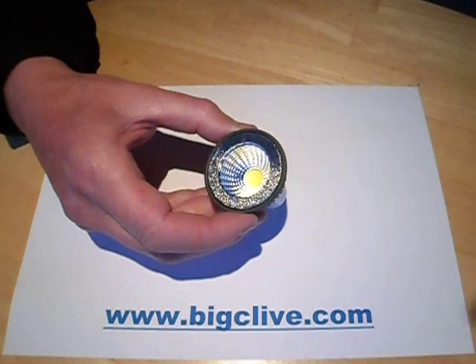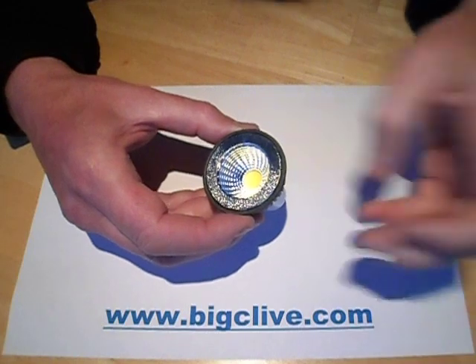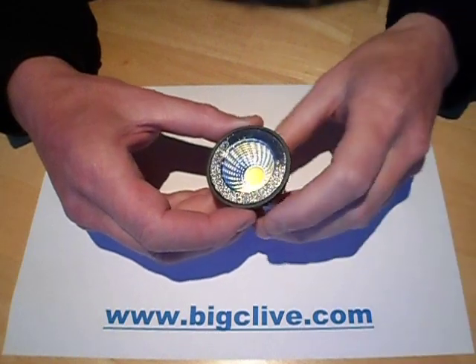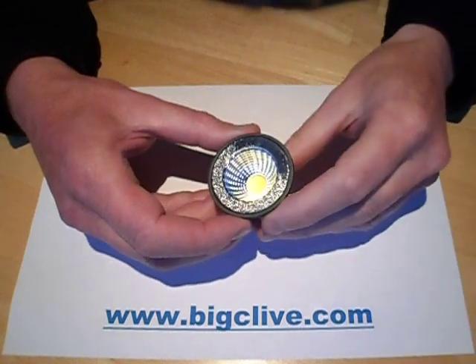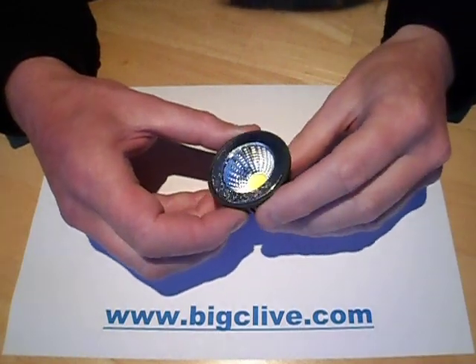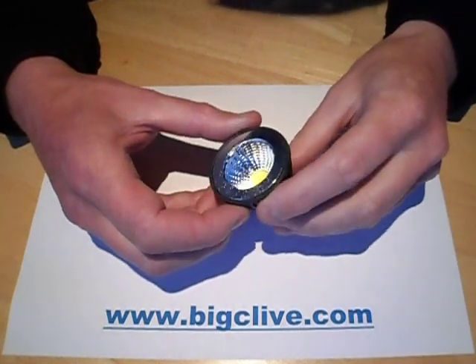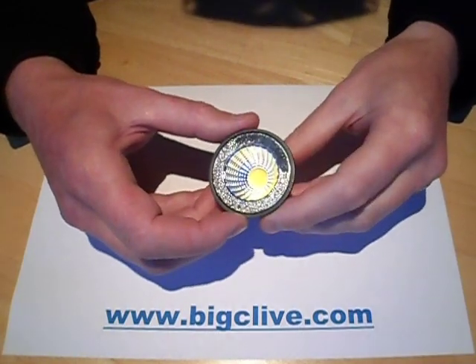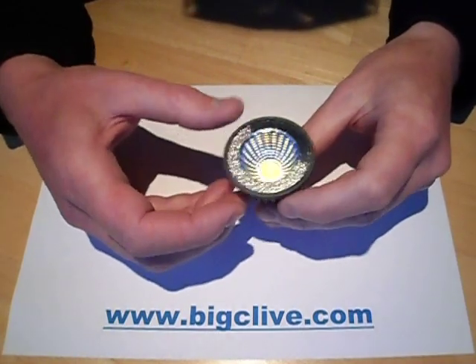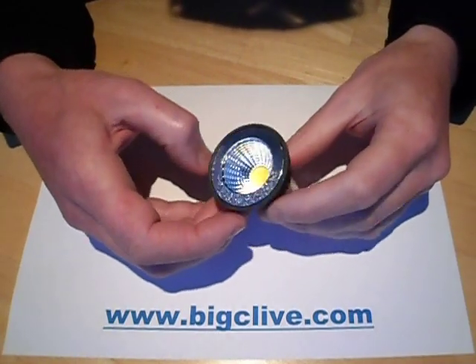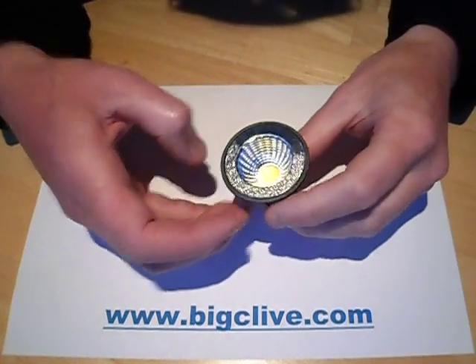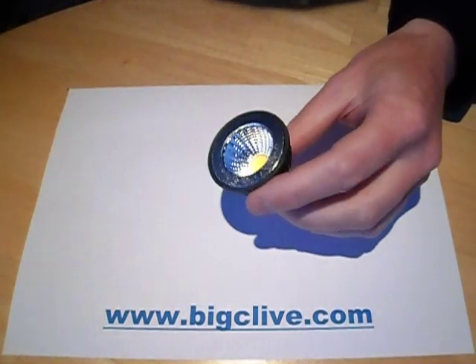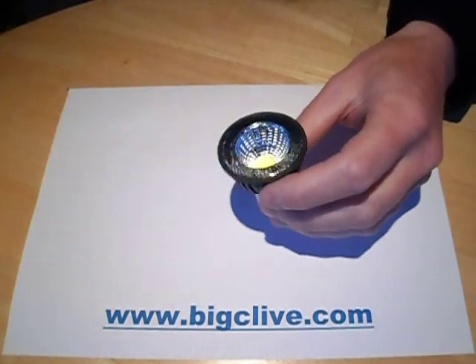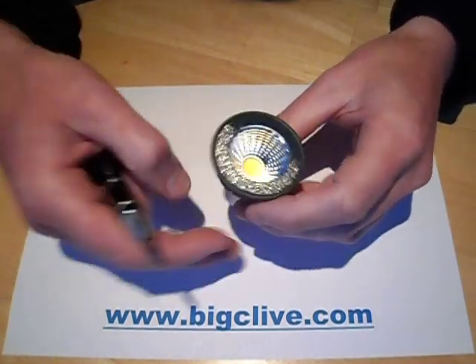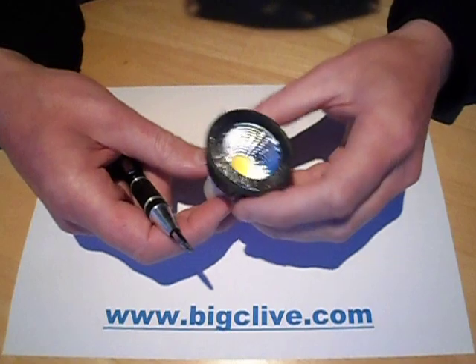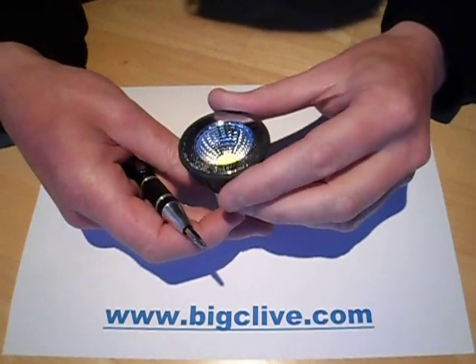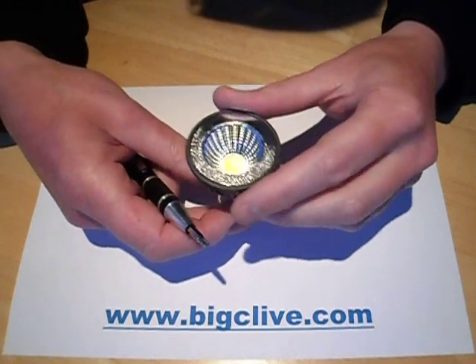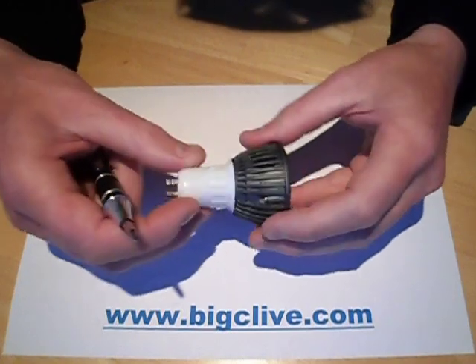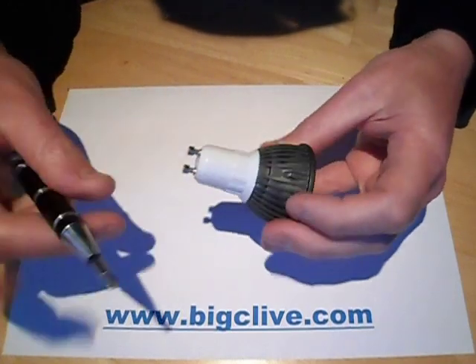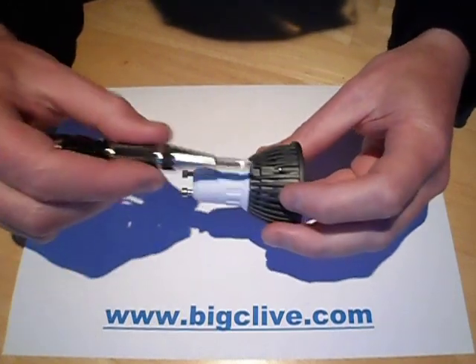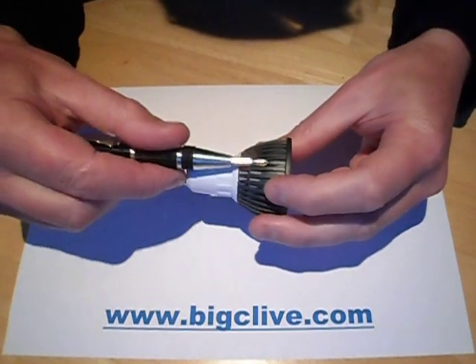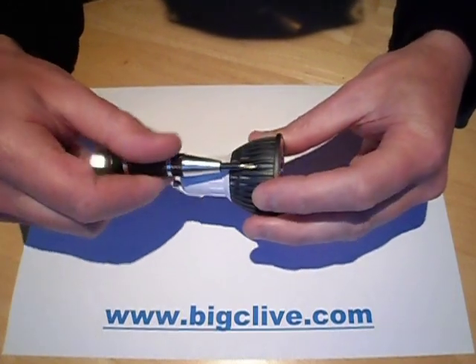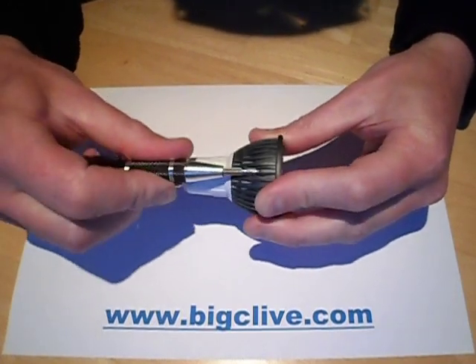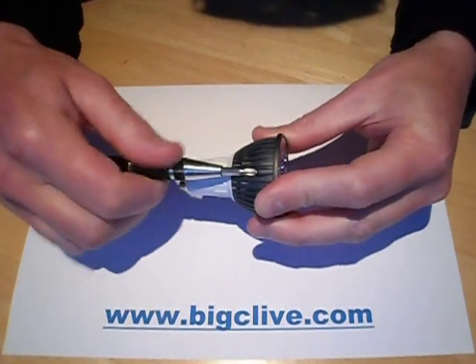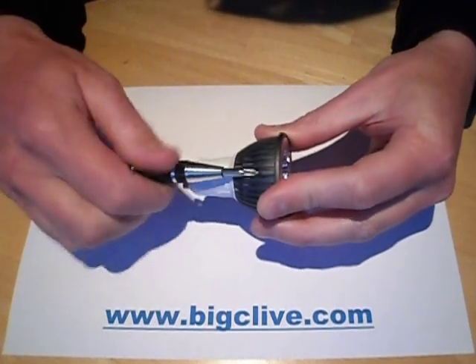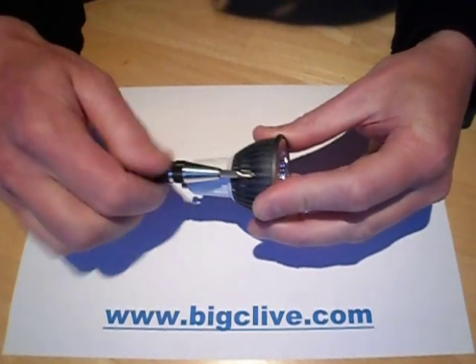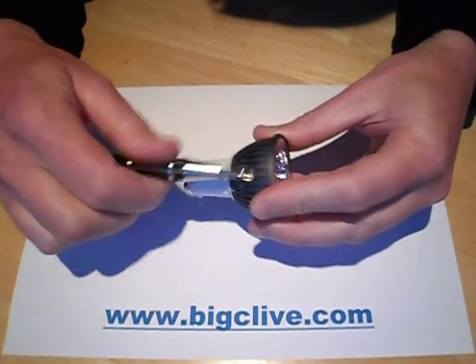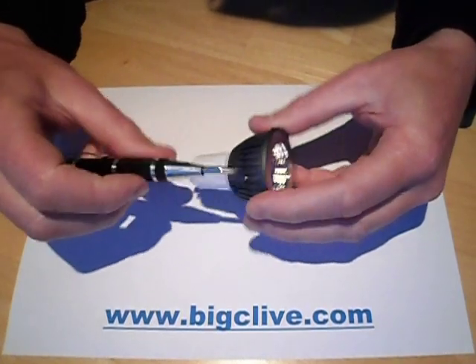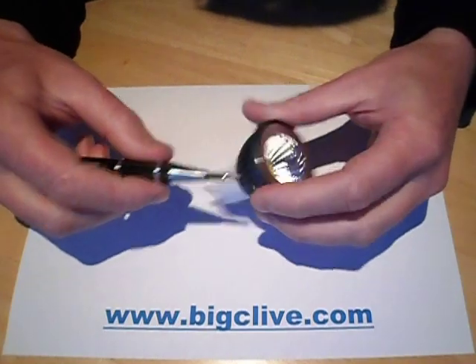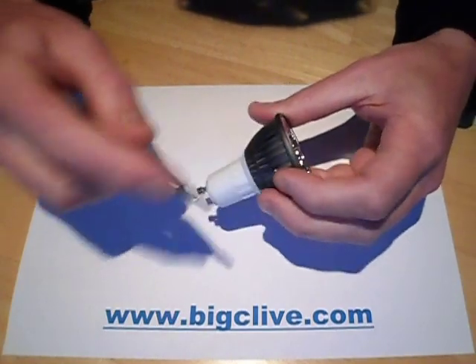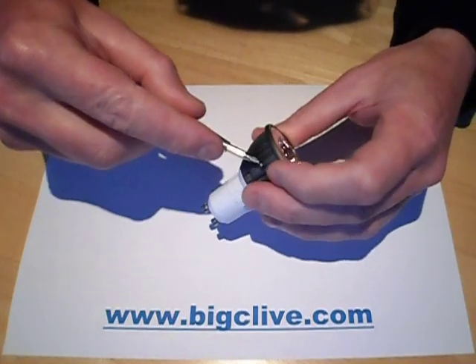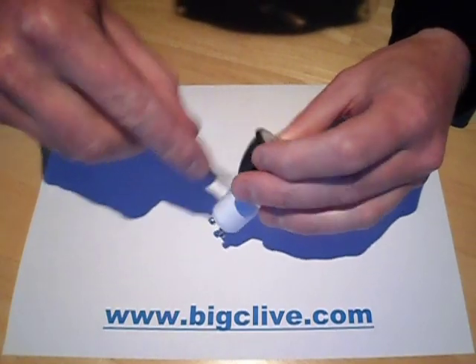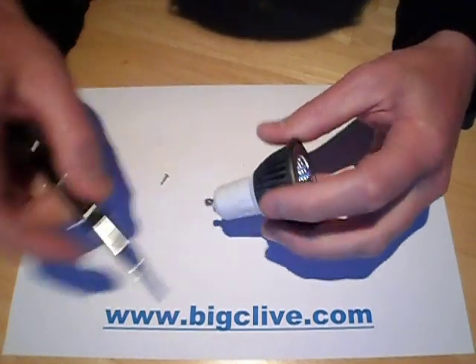It's another high-speed LED lamp teardown — a 3-watt chip-on-board LED. This one has just been bought off eBay, so let's get straight into it without further ado.